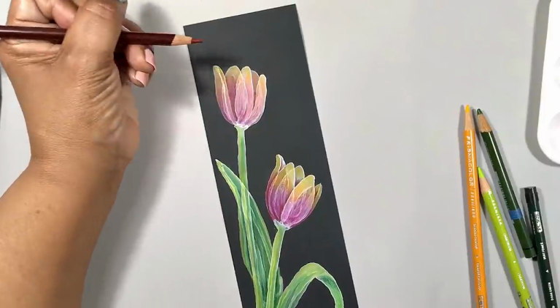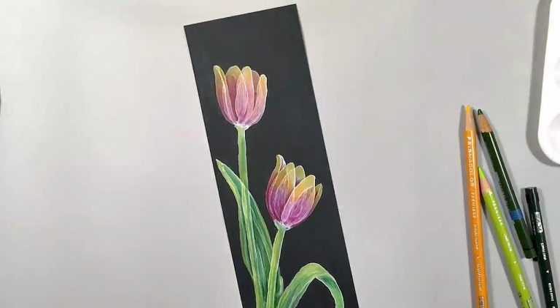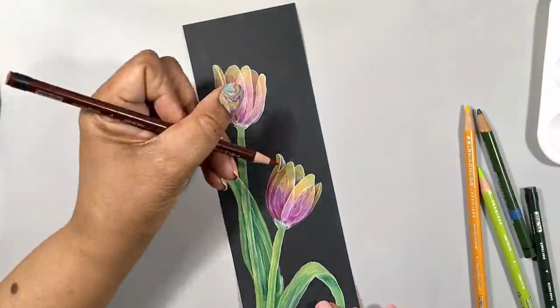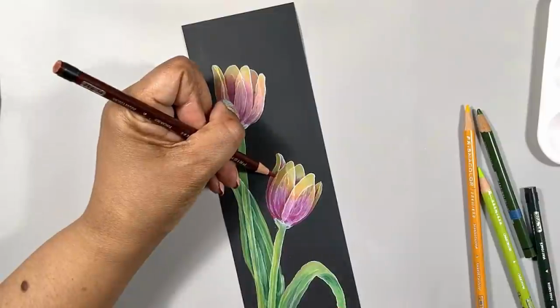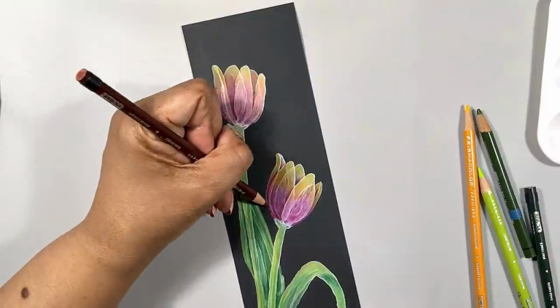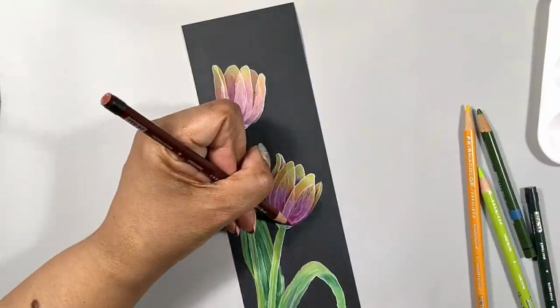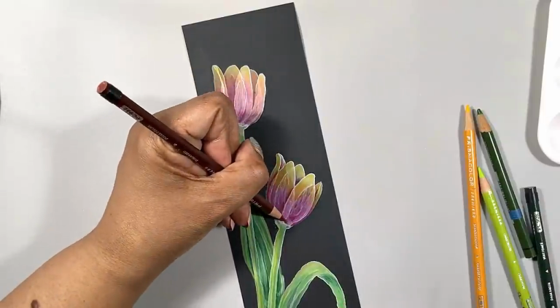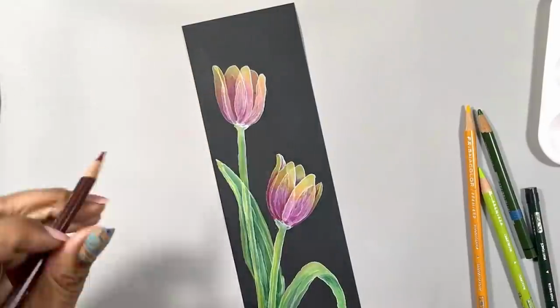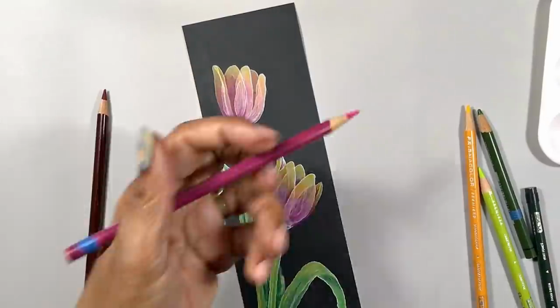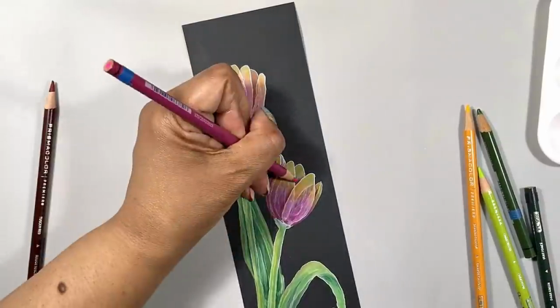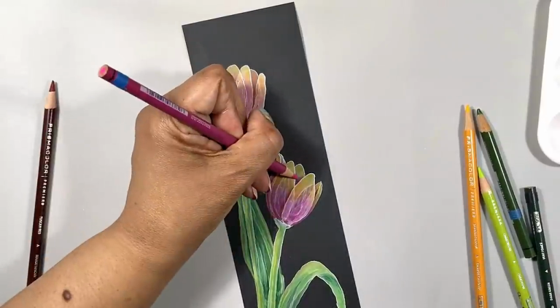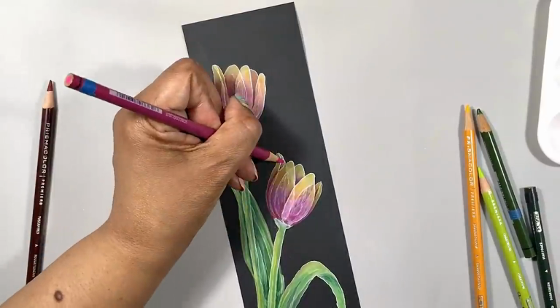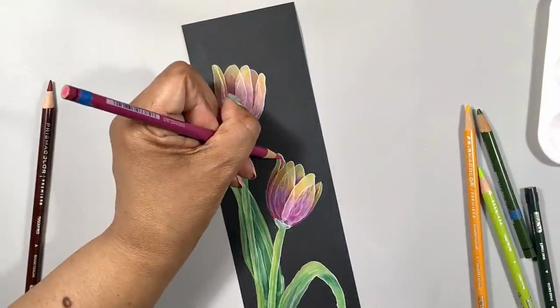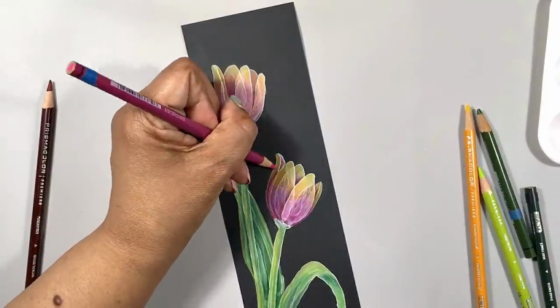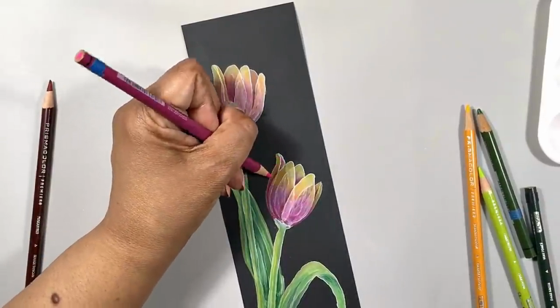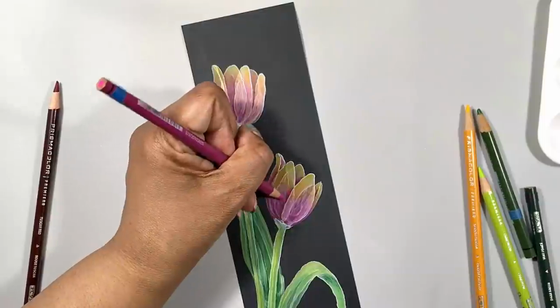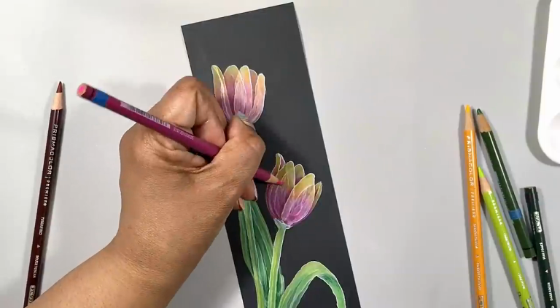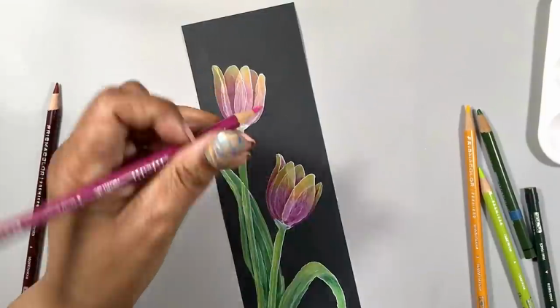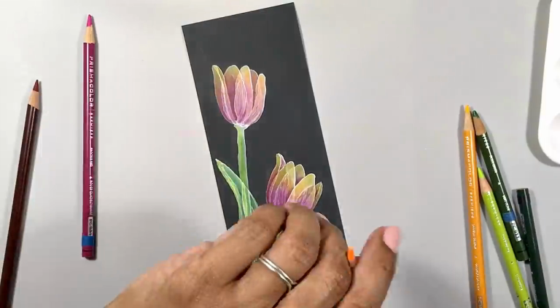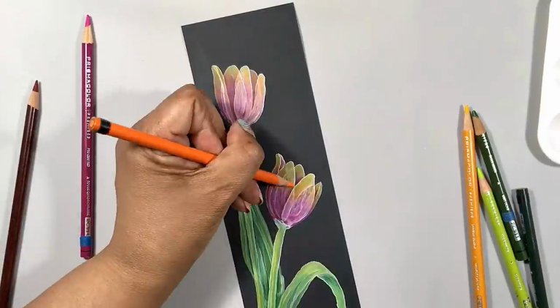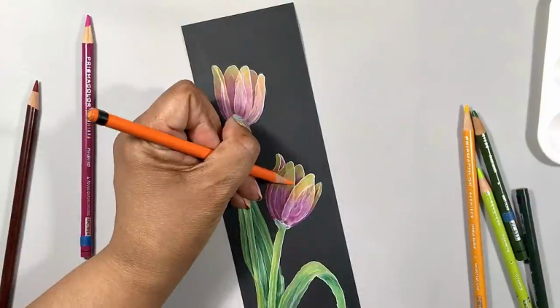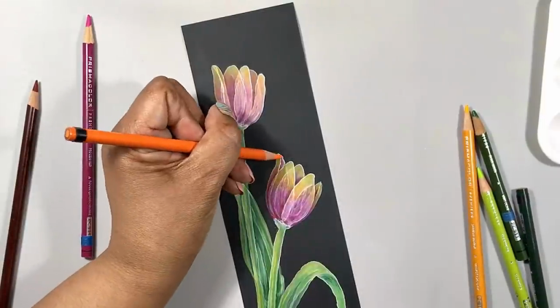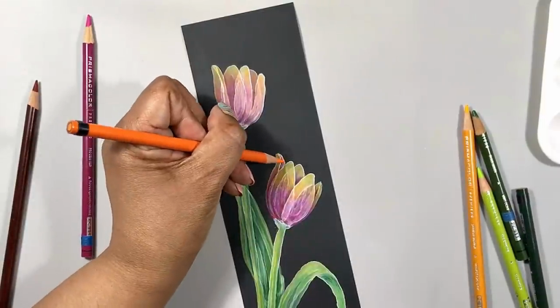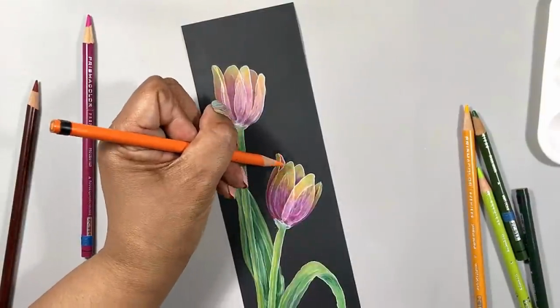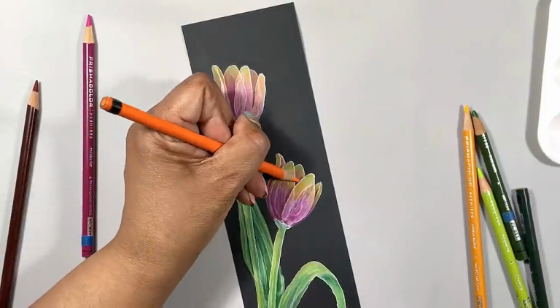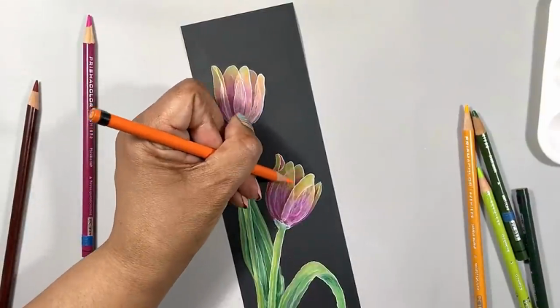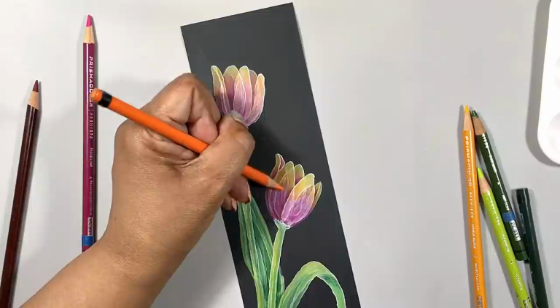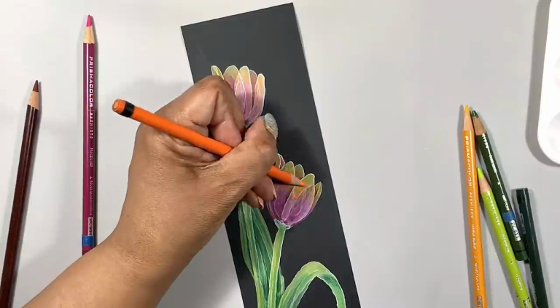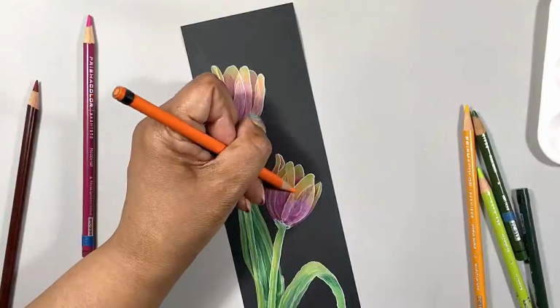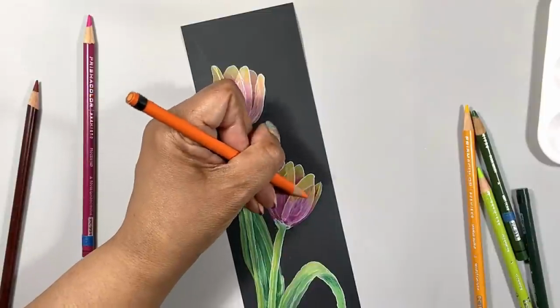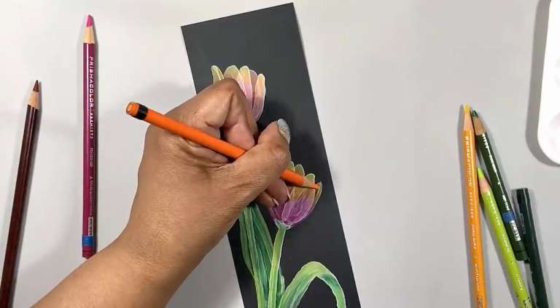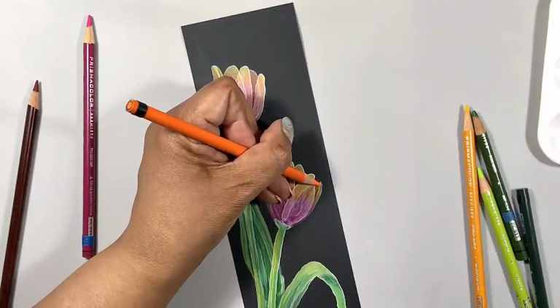Now you will get colored pencil on your fingers, but if you're not getting a little dirty, are you really immersed in making art?